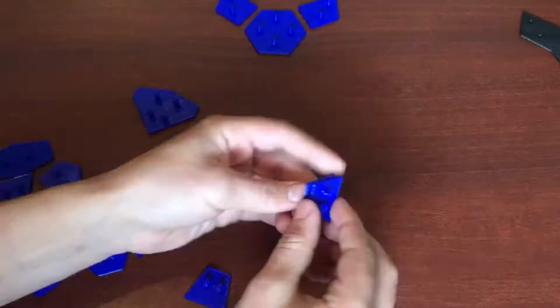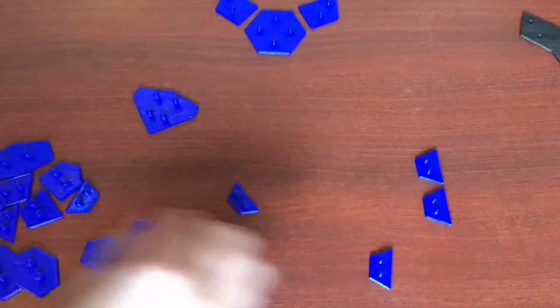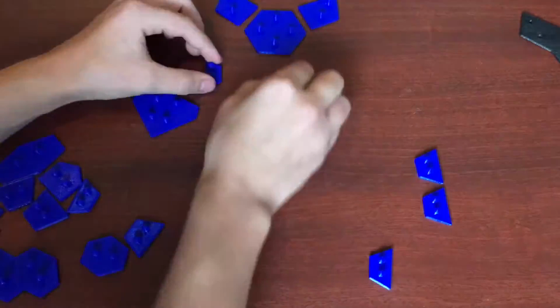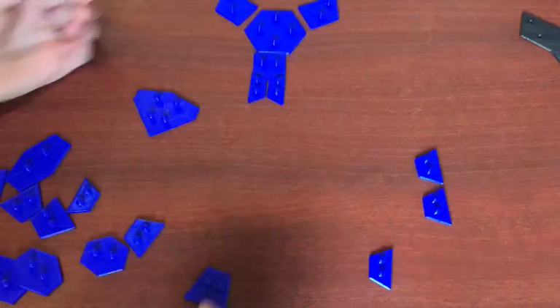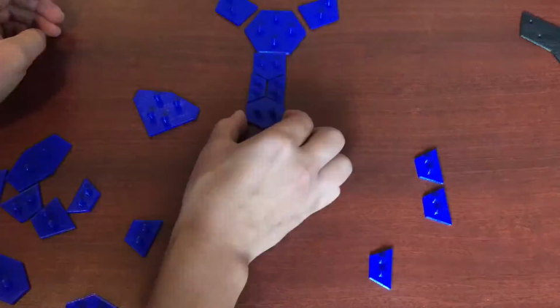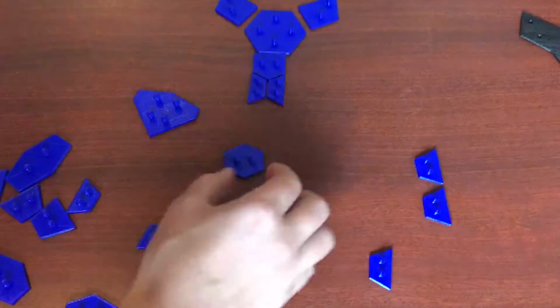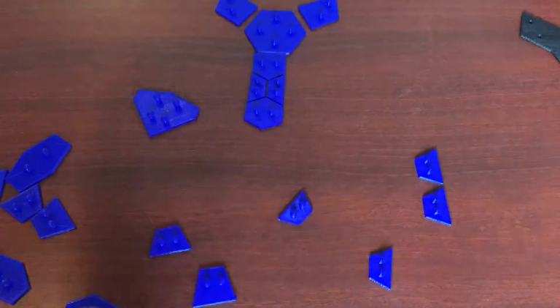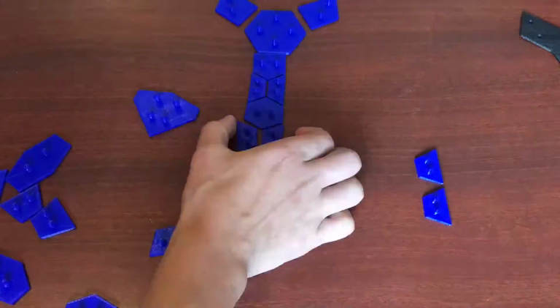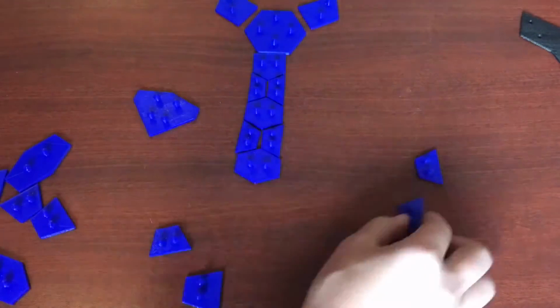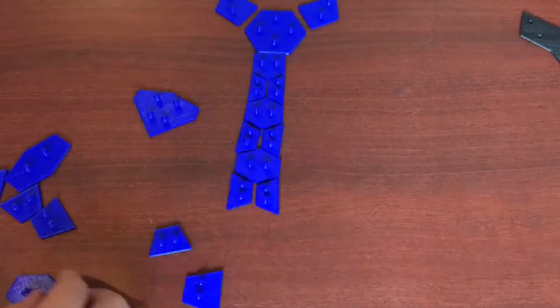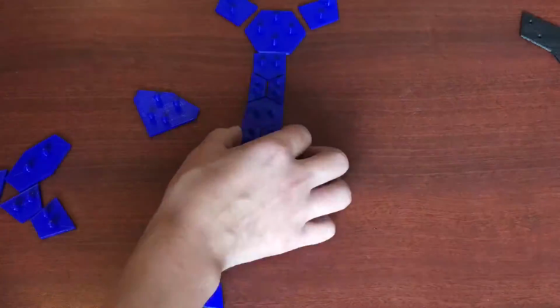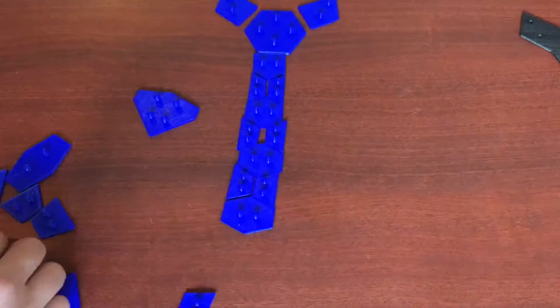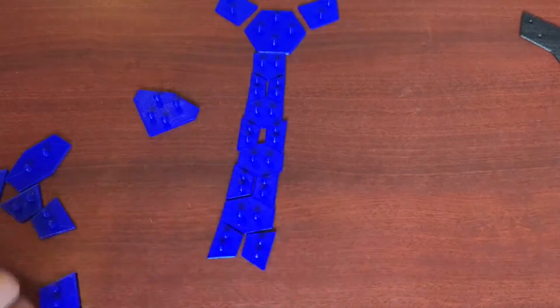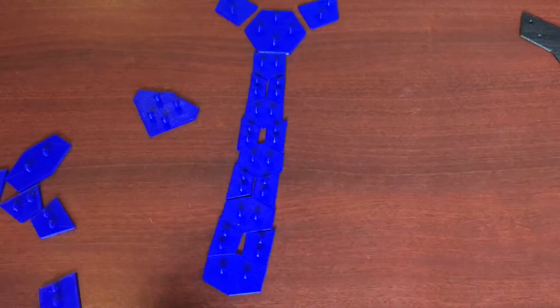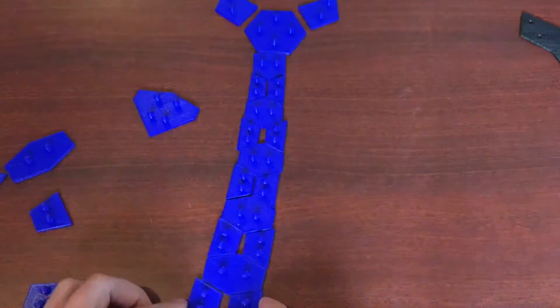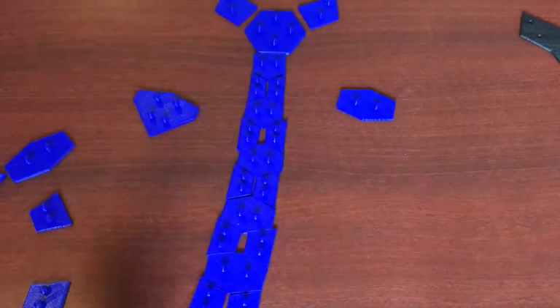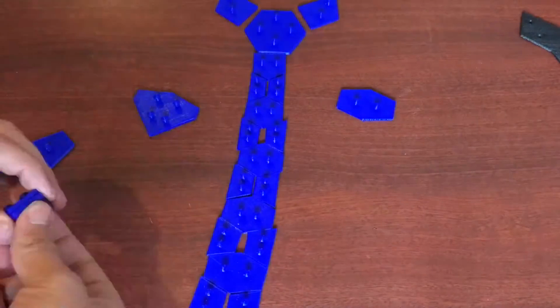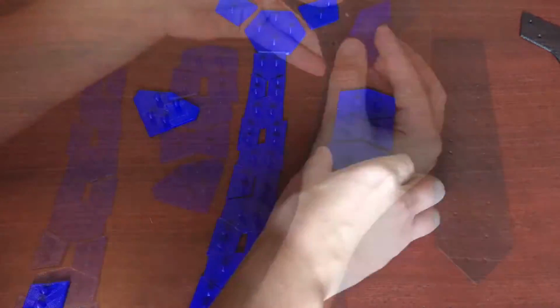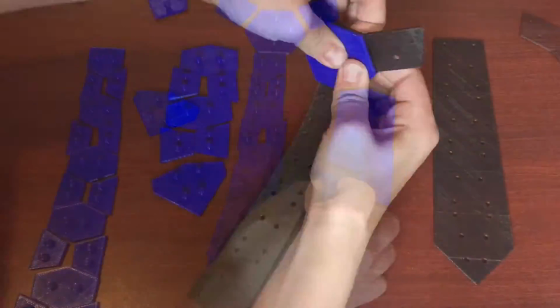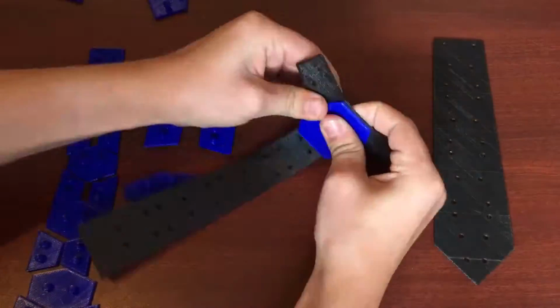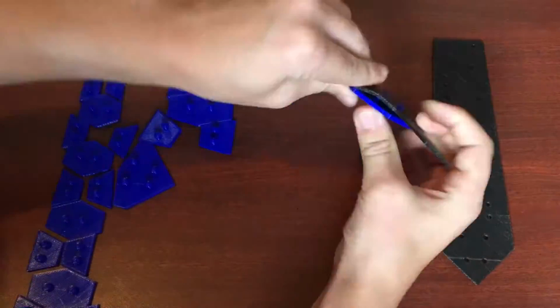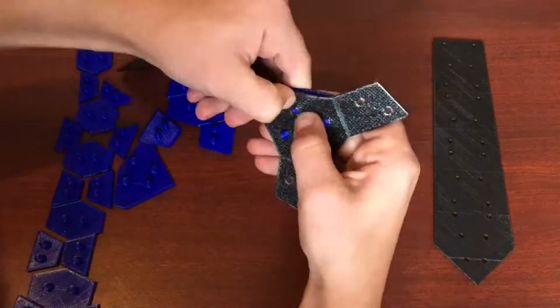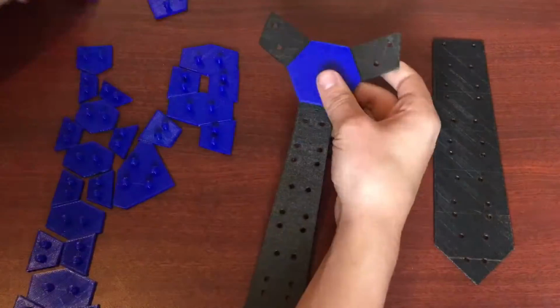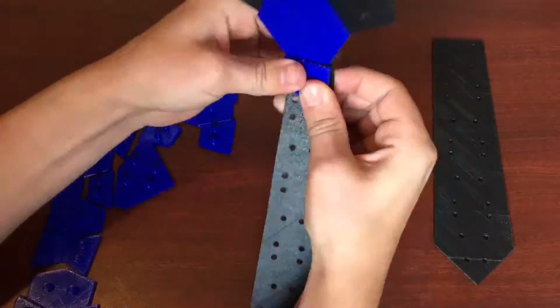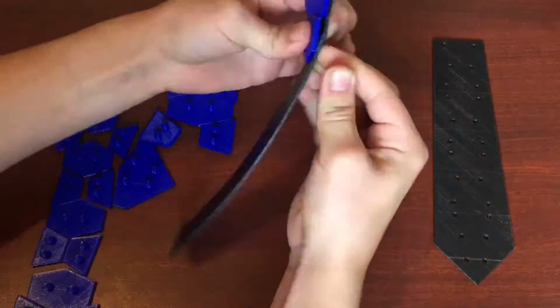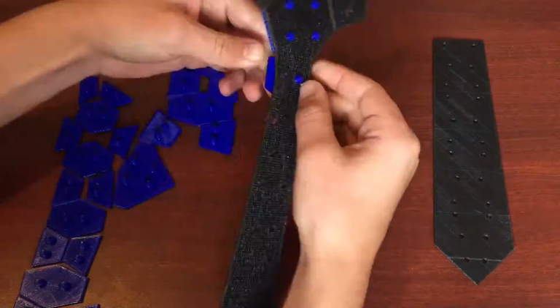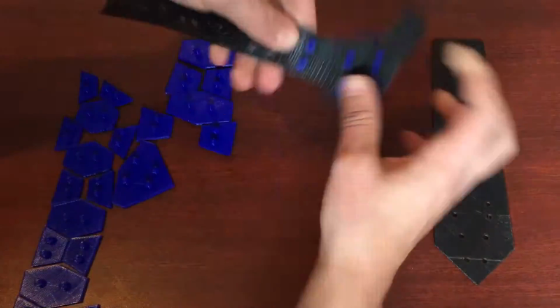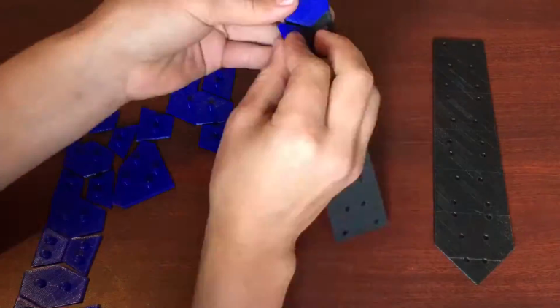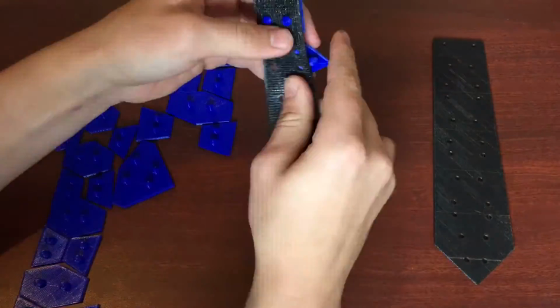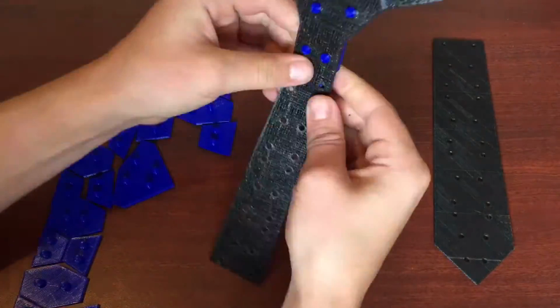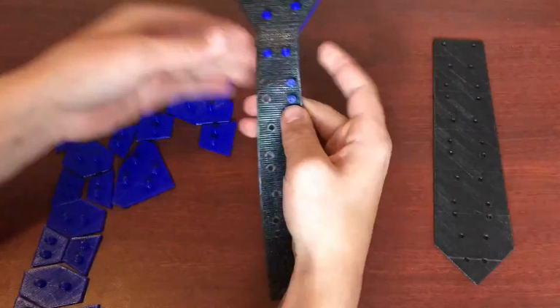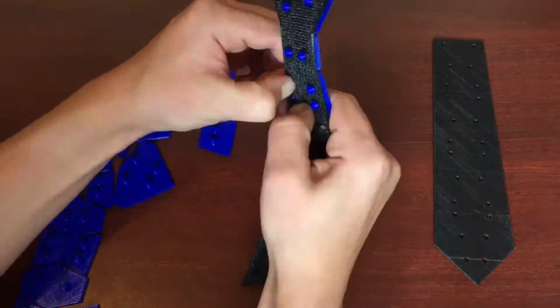I sorted out all of the blue PLA pieces to make the assembly easier. This only took me a couple of minutes, and it saved me a lot of time when it came to assembling. Talking about assembling, let's get started.